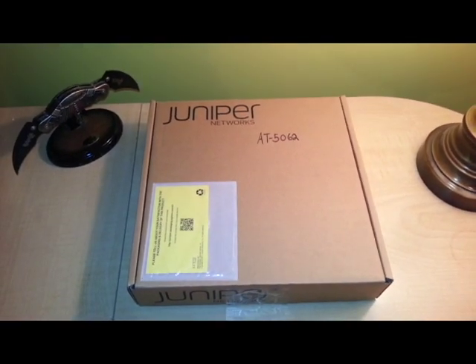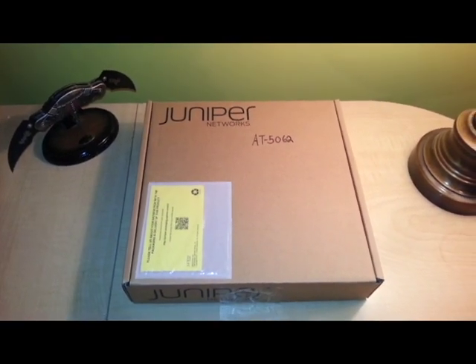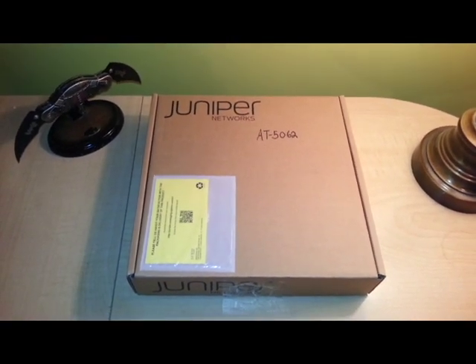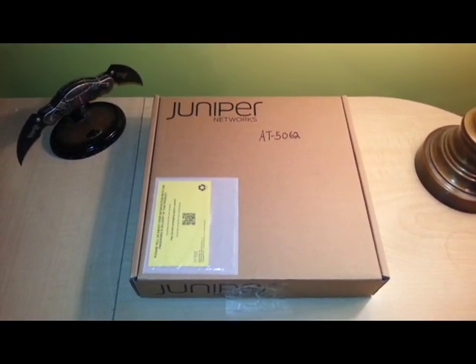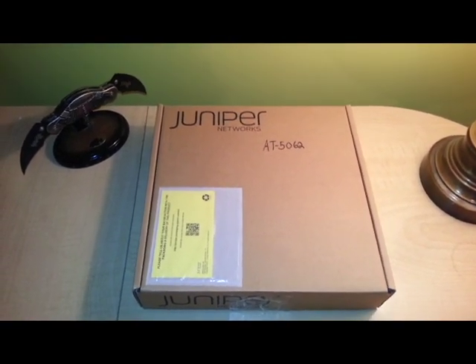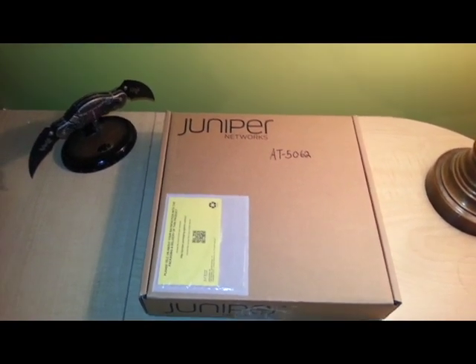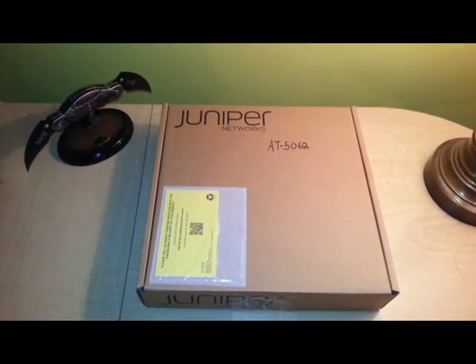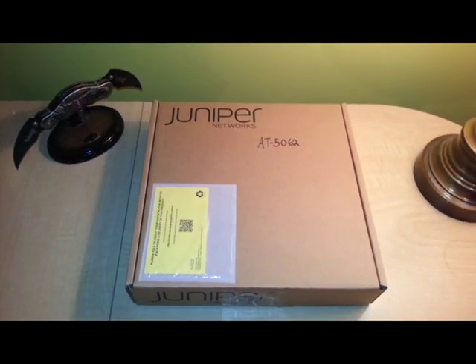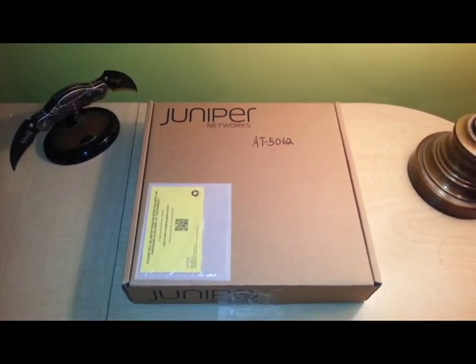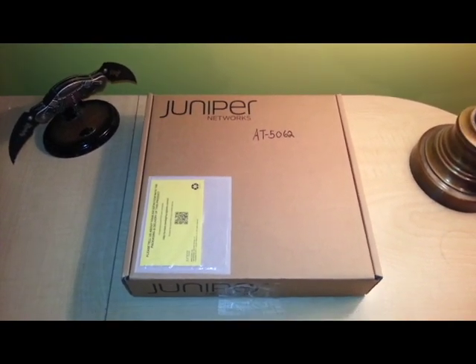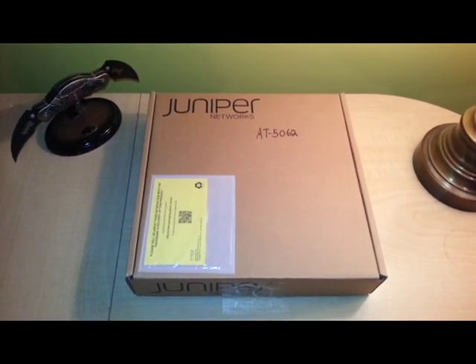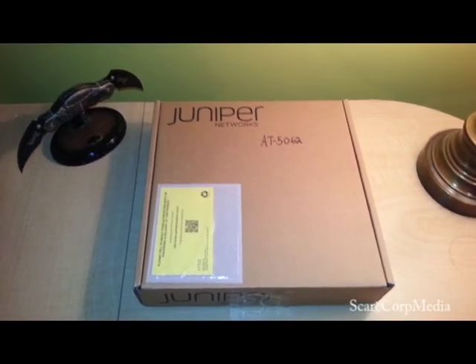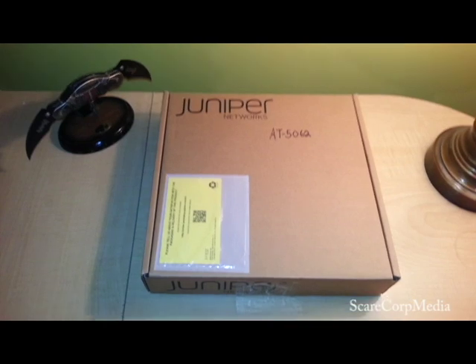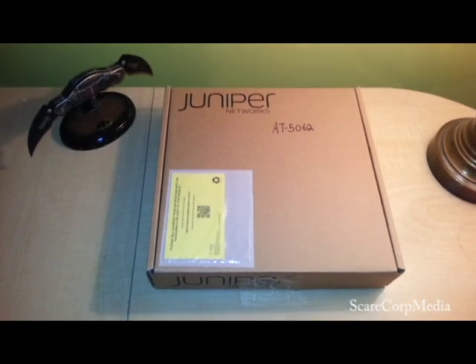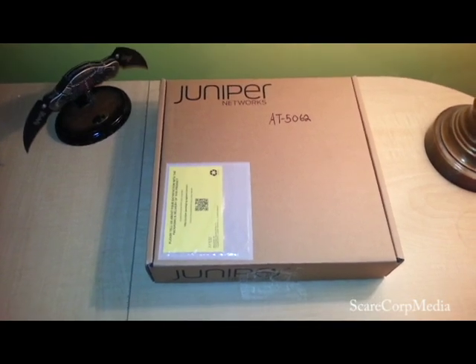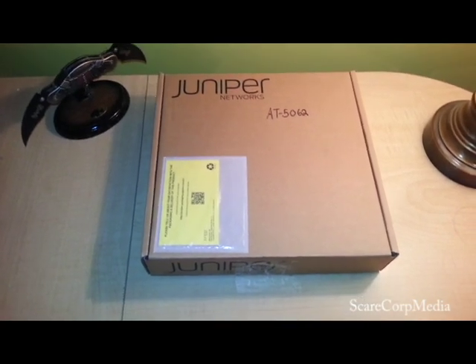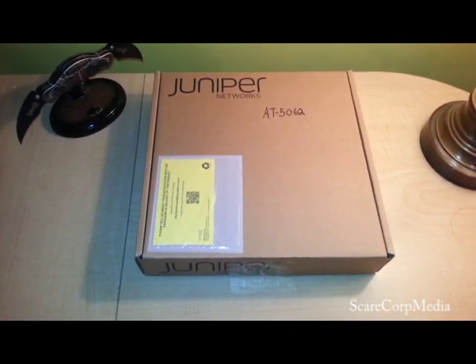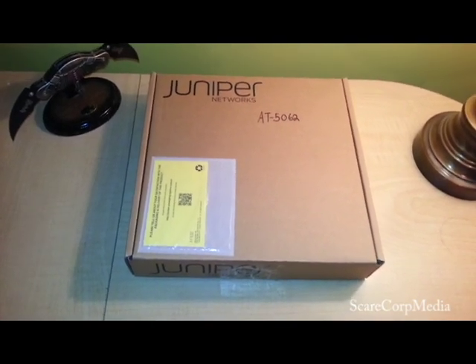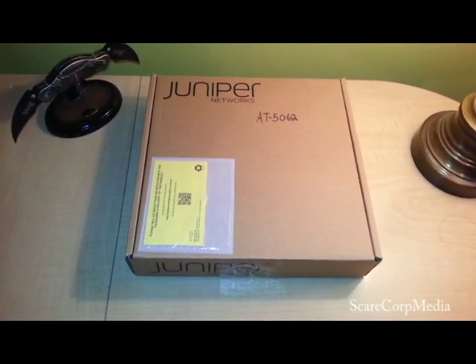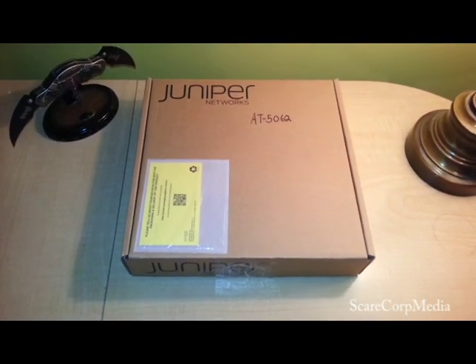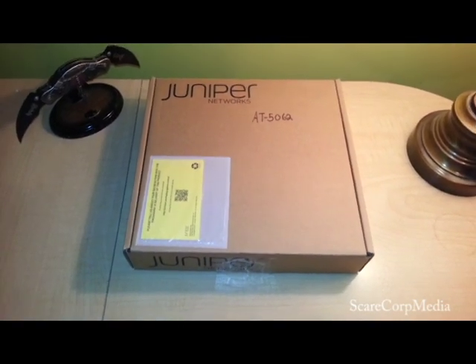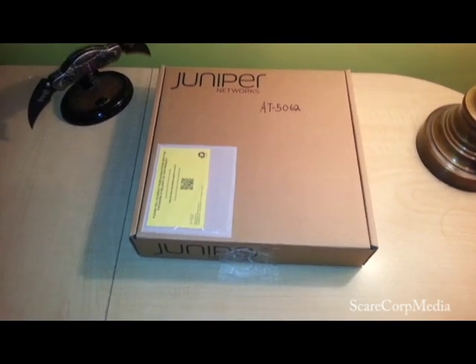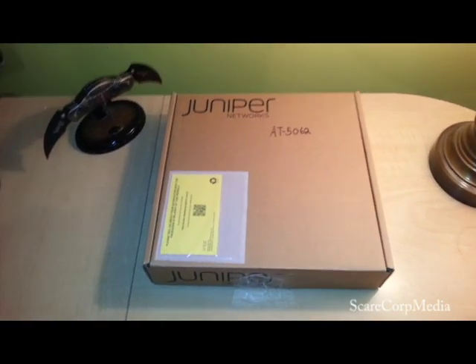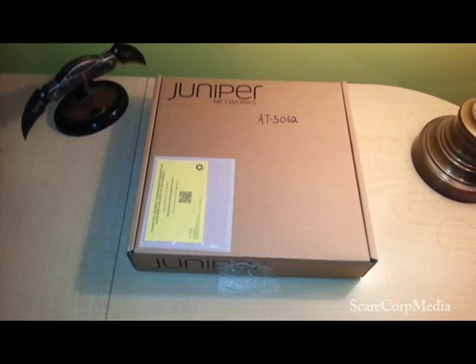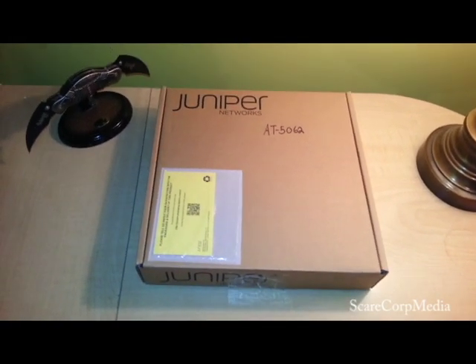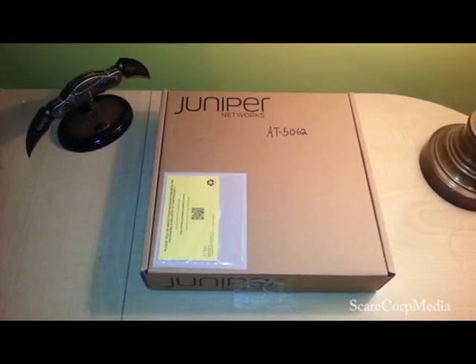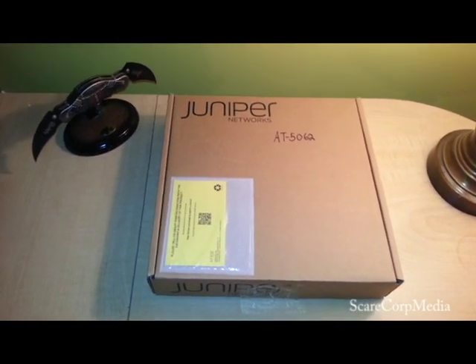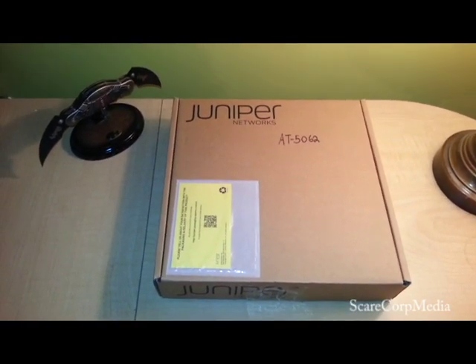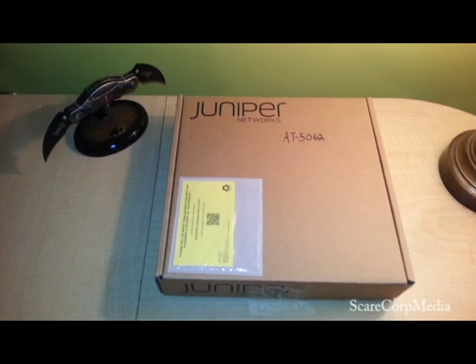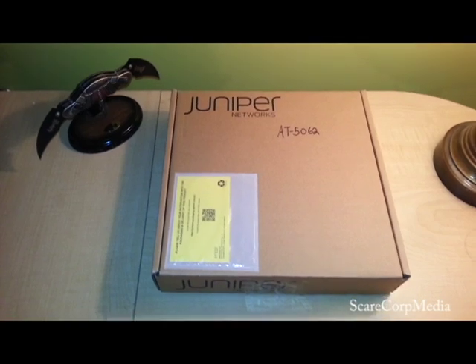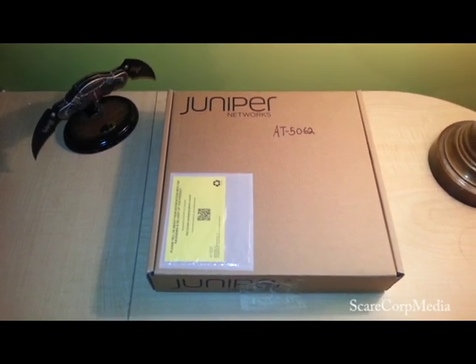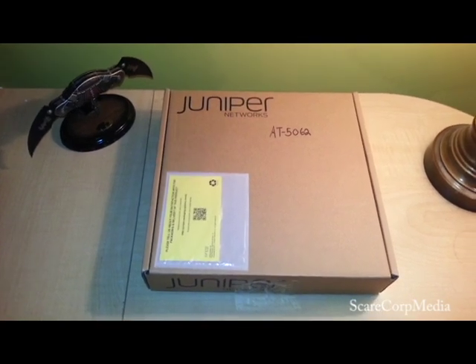Hey, how's it going everybody? Welcome to the Scarecorp Media Channel. I'm back with another unboxing. Today we'll be unboxing the Juniper SRX100 router.